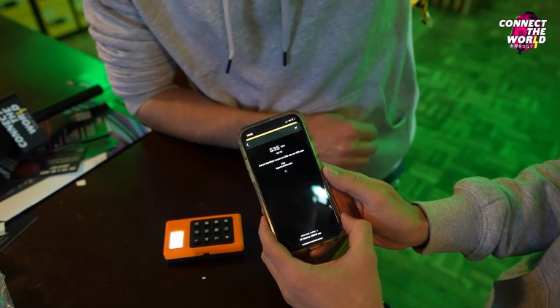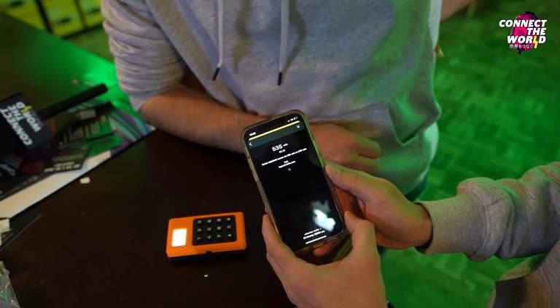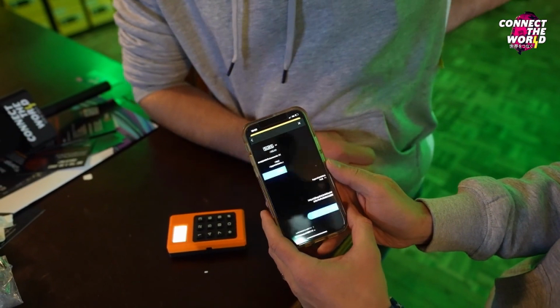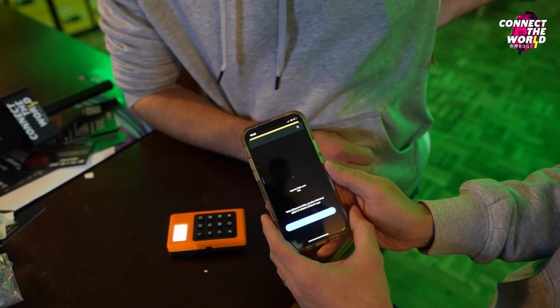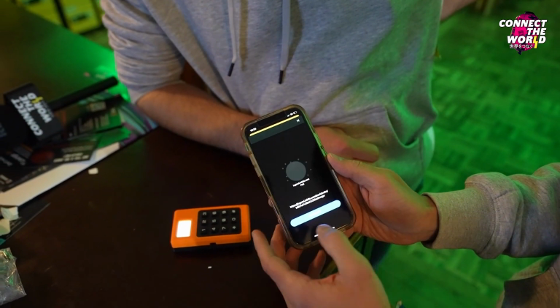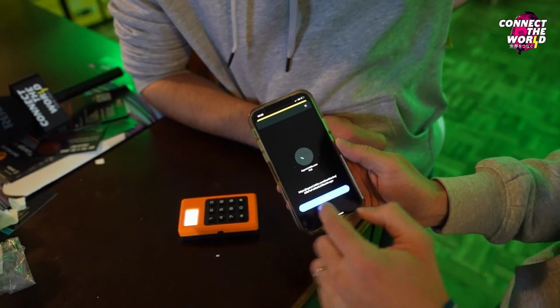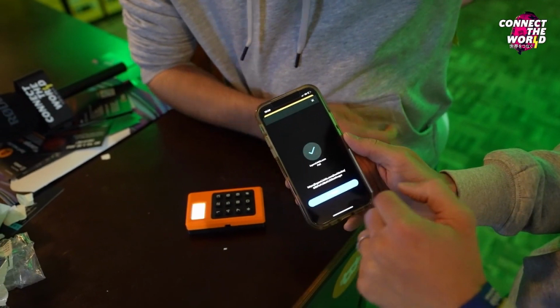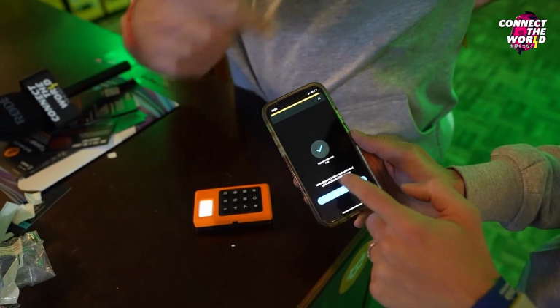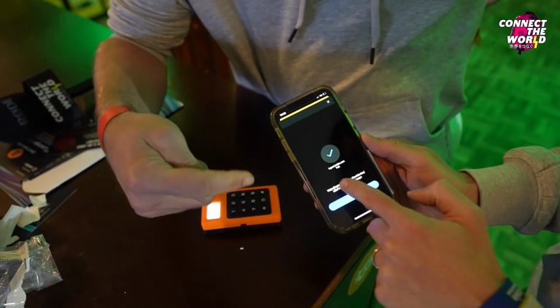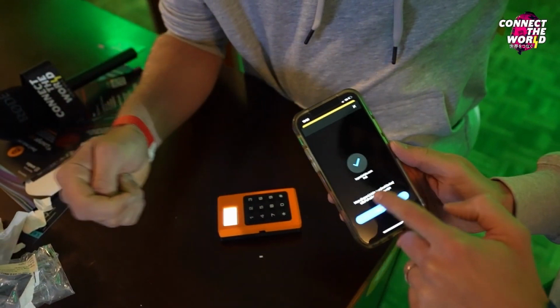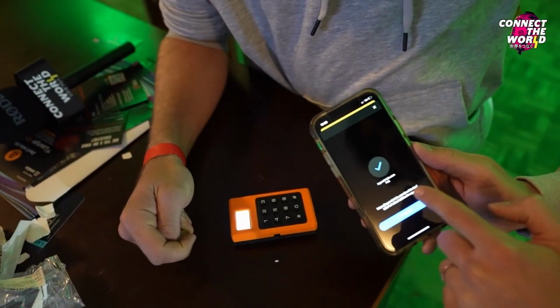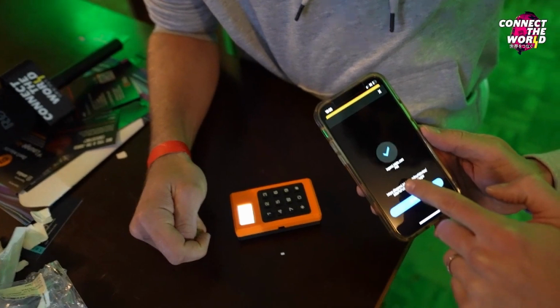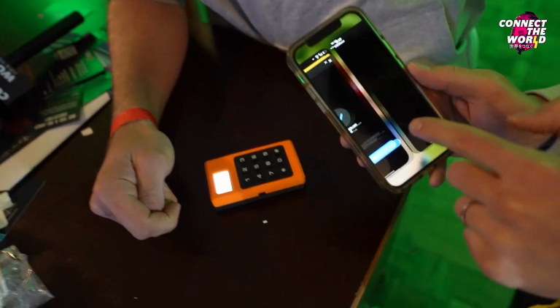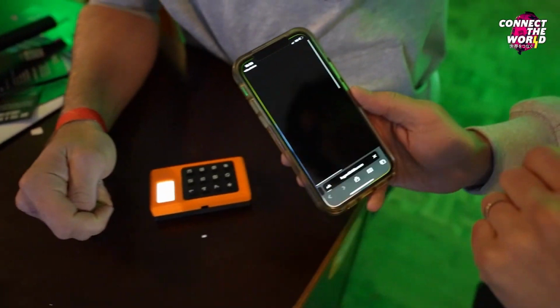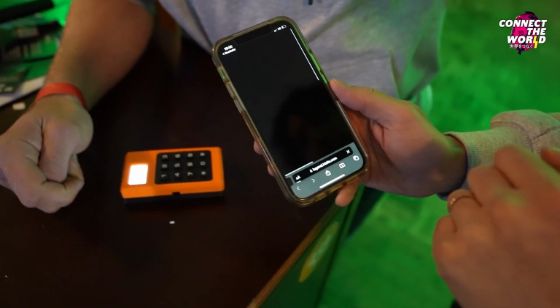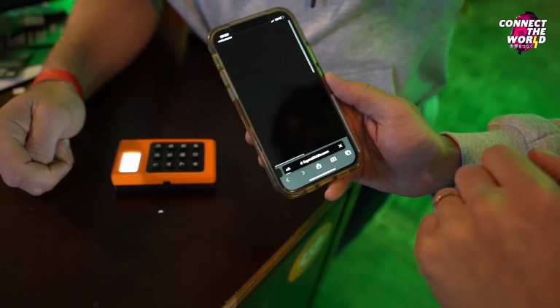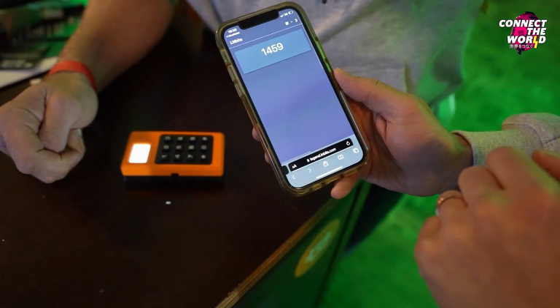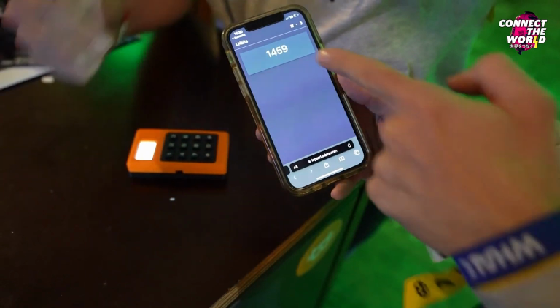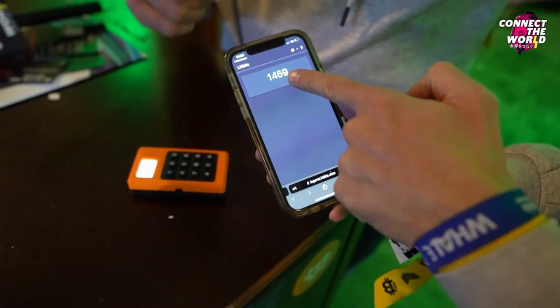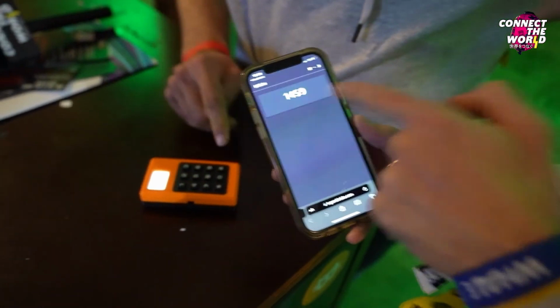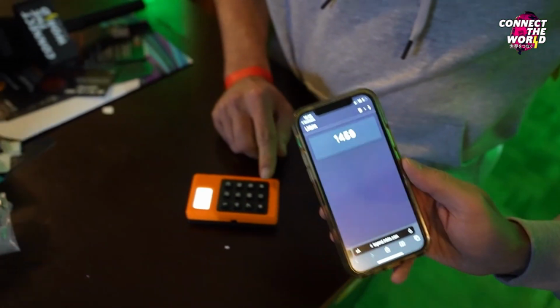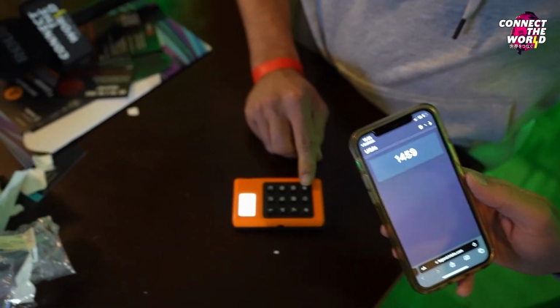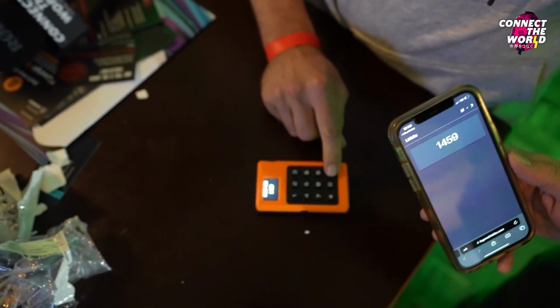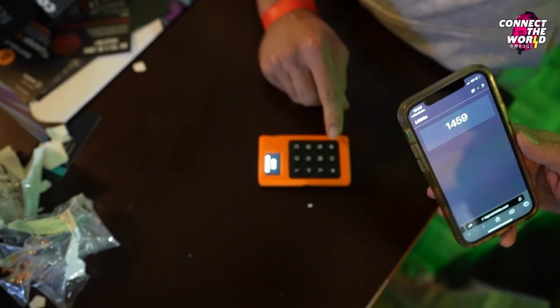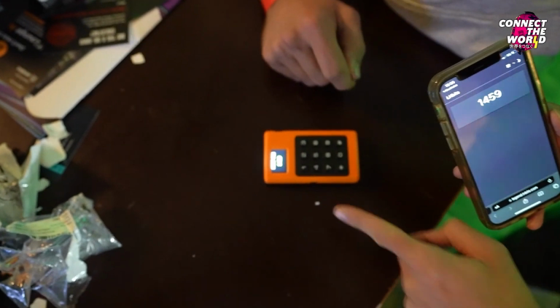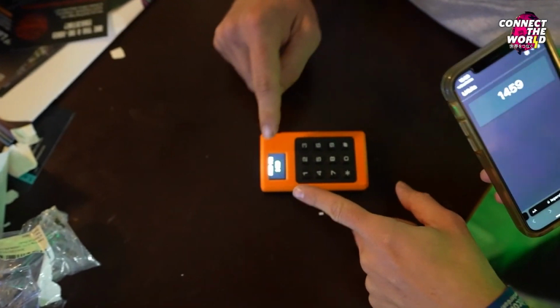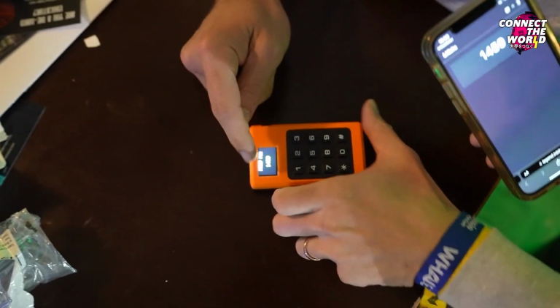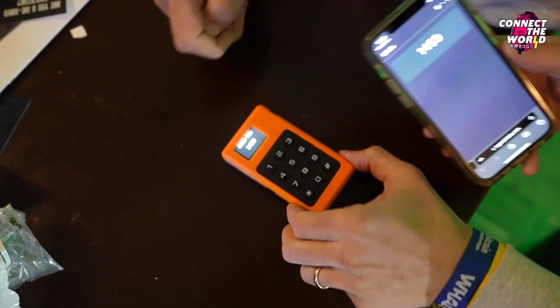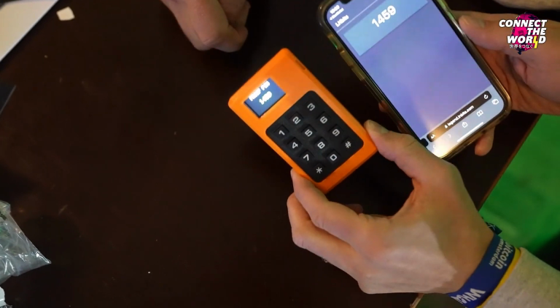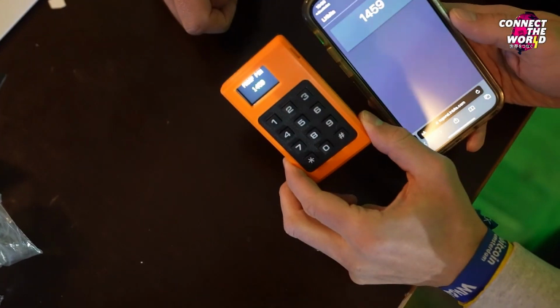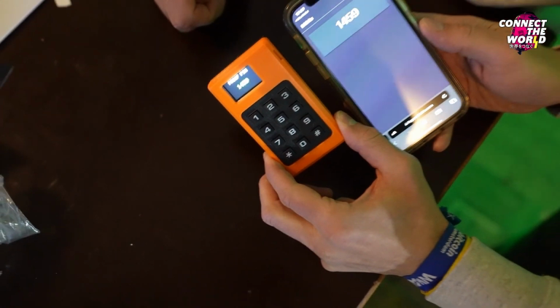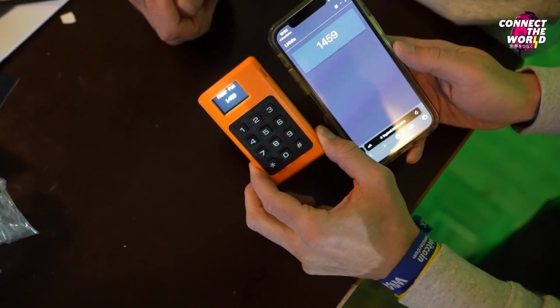Earlier it went instantly, but there's a link and I click the link. And then it shows me a PIN — and there we go. Proof of PIN. One, four, five, nine.